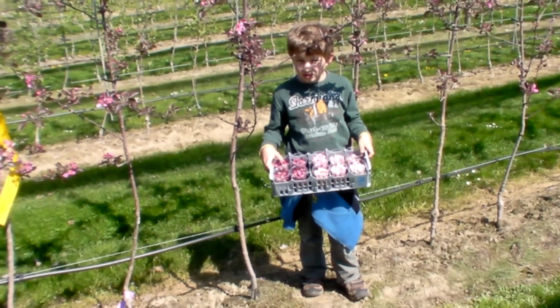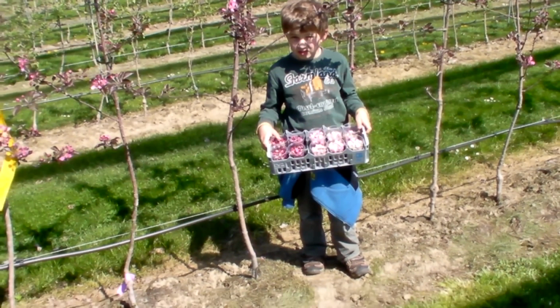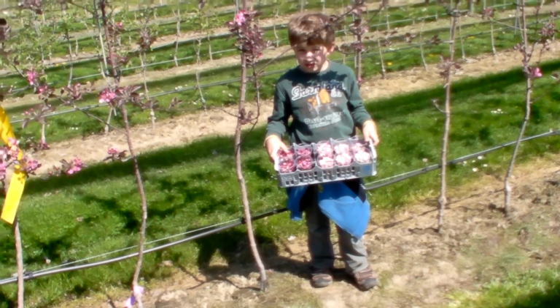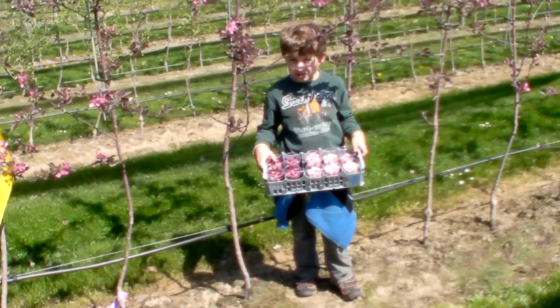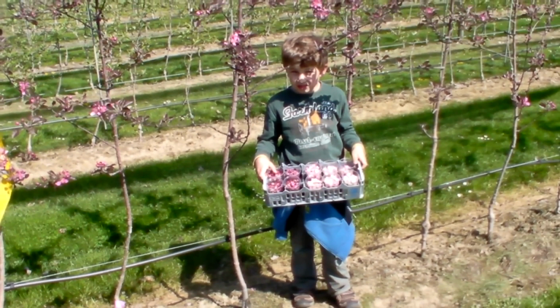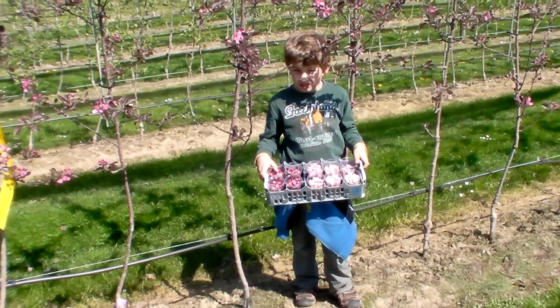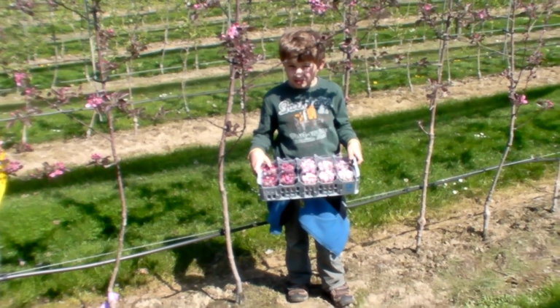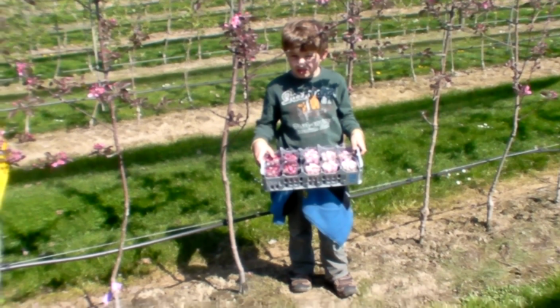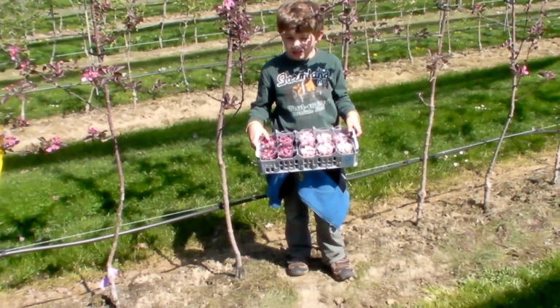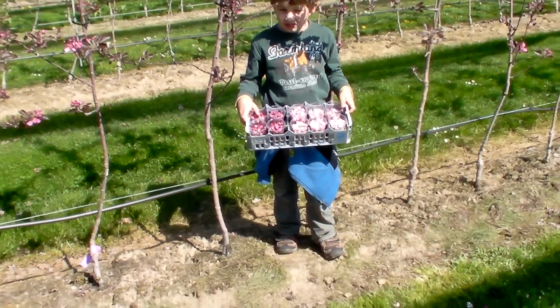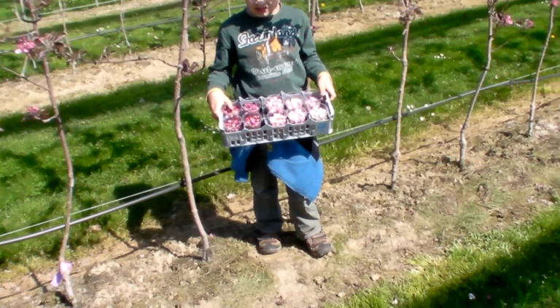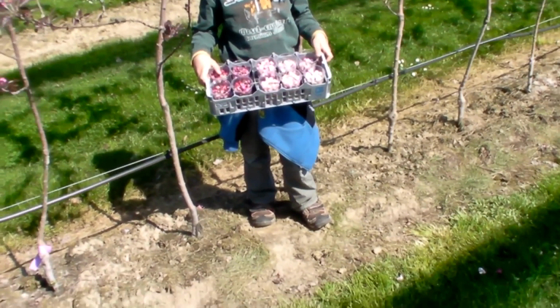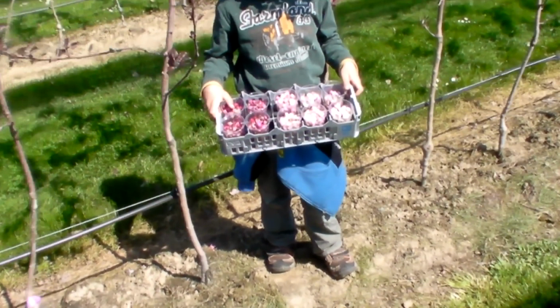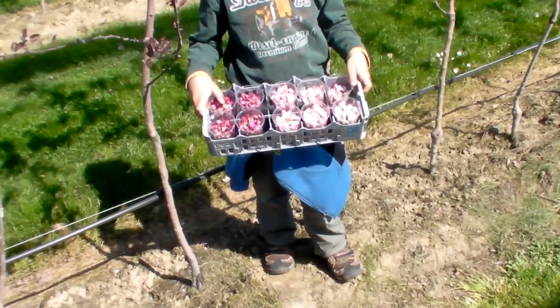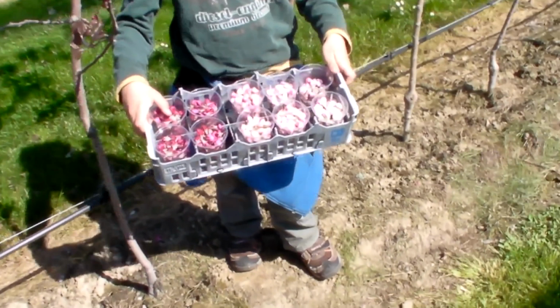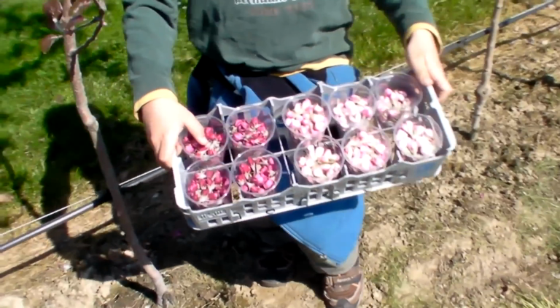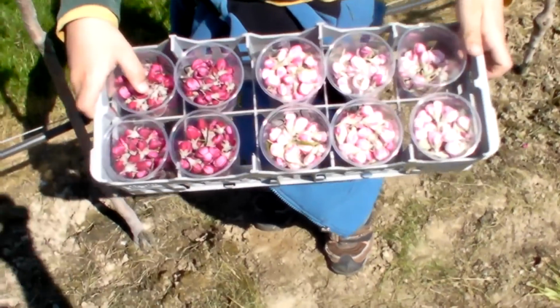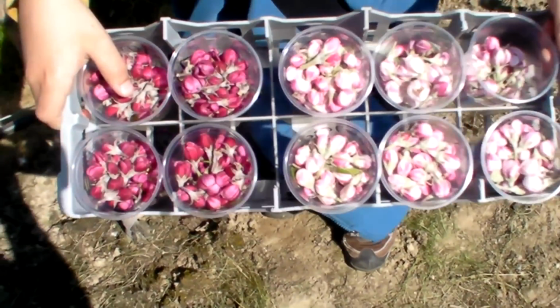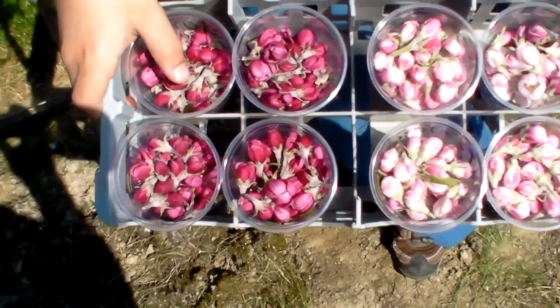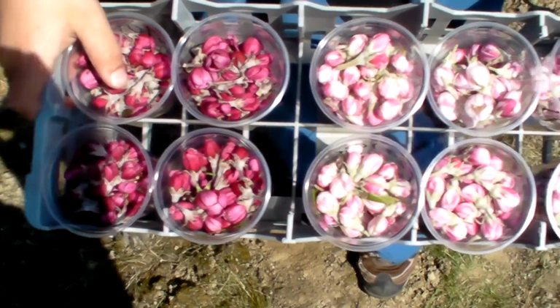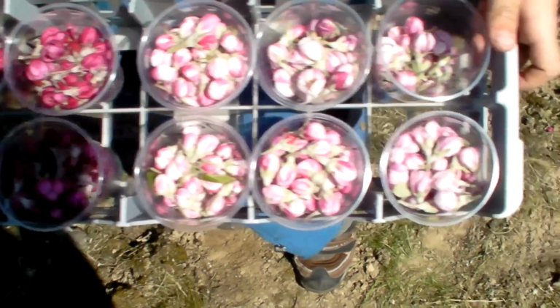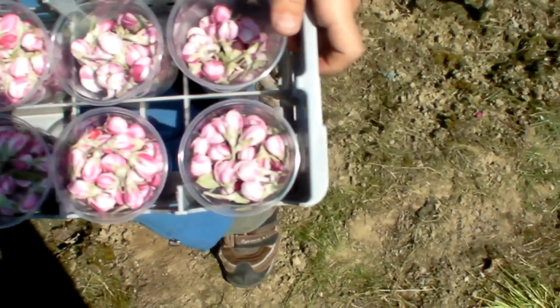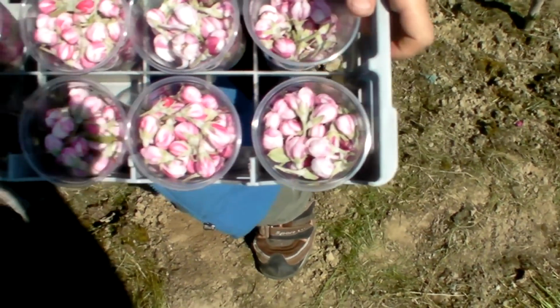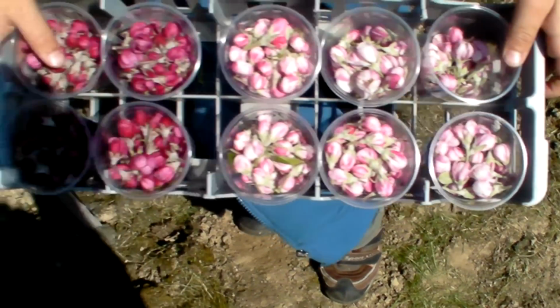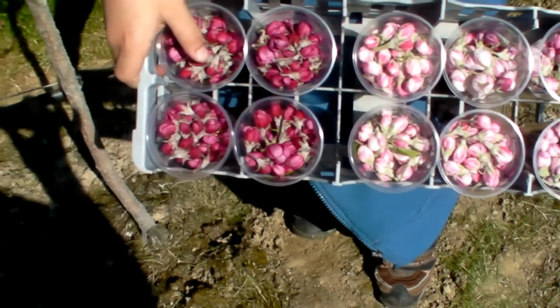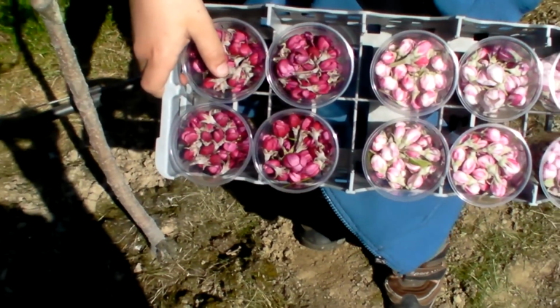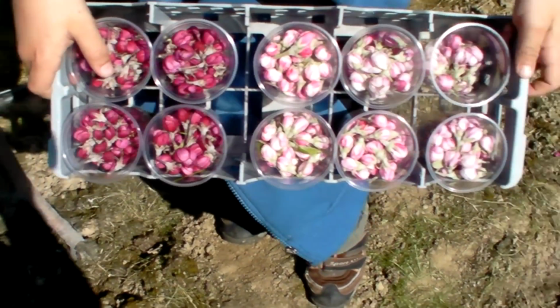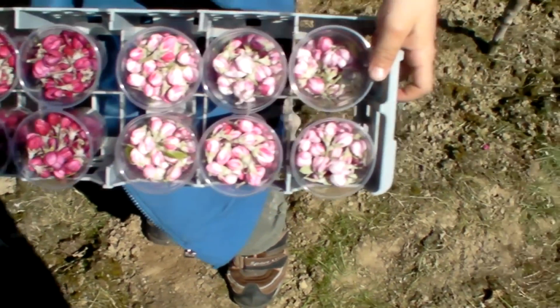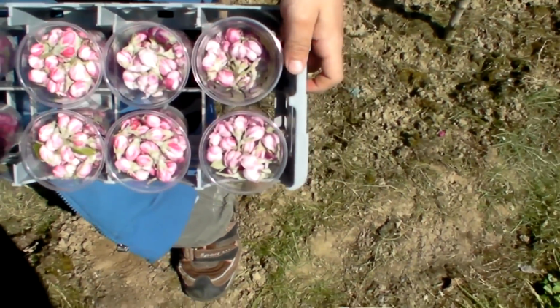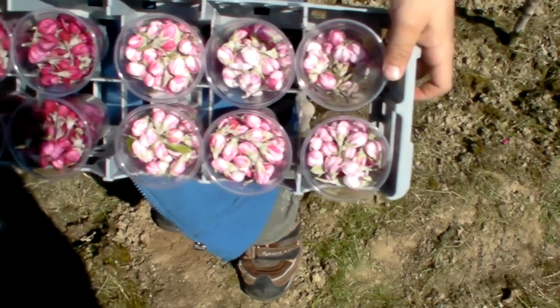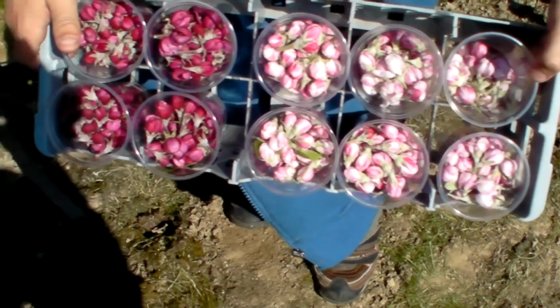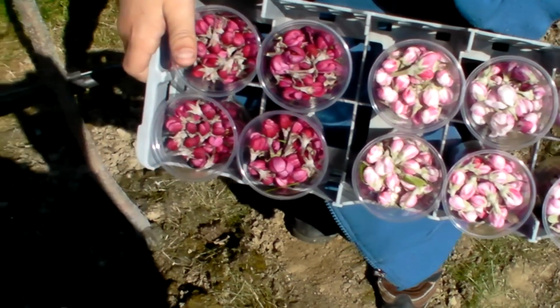After having selected the father tree and father variety, you have to collect blooms. These are blooms which my son and I collected this Sunday afternoon in the test field for crossing.